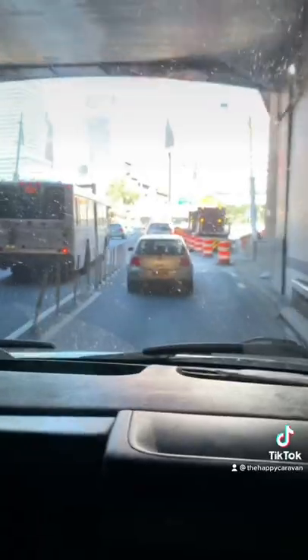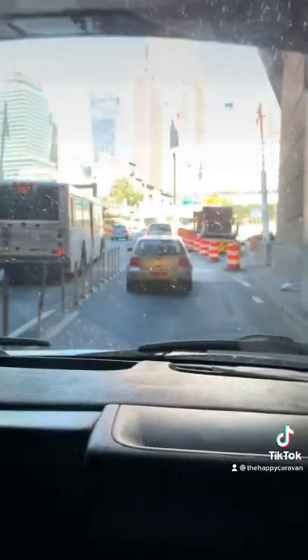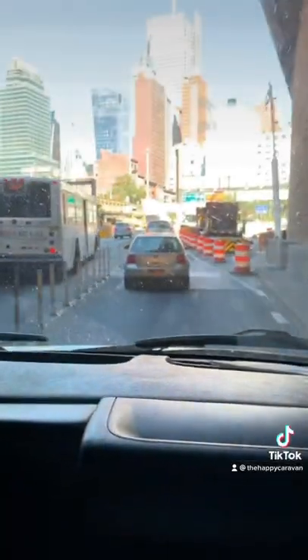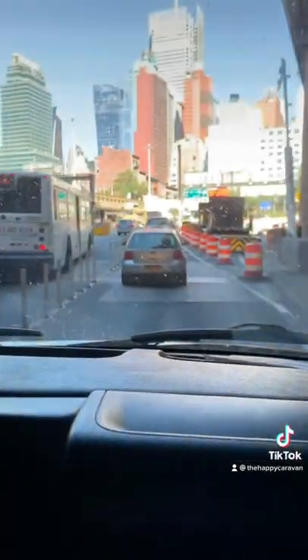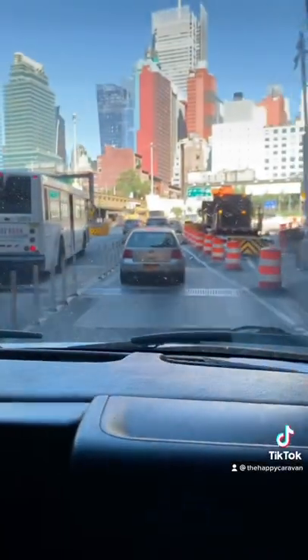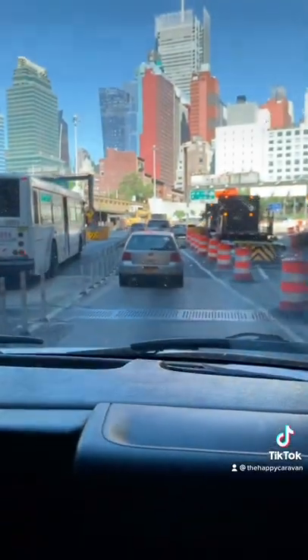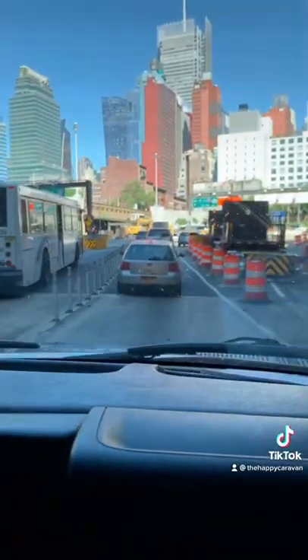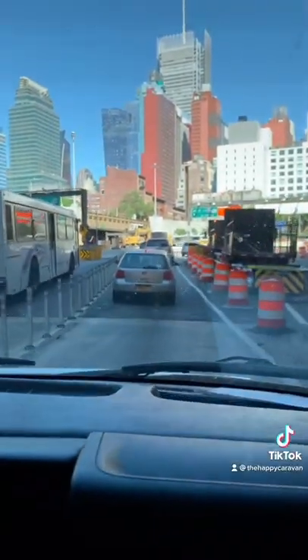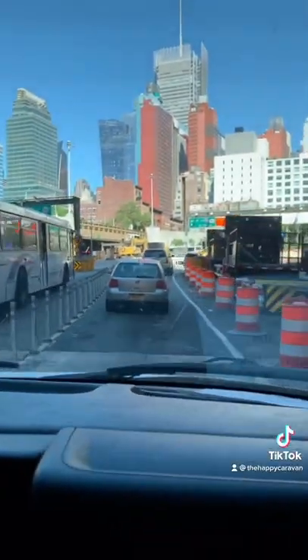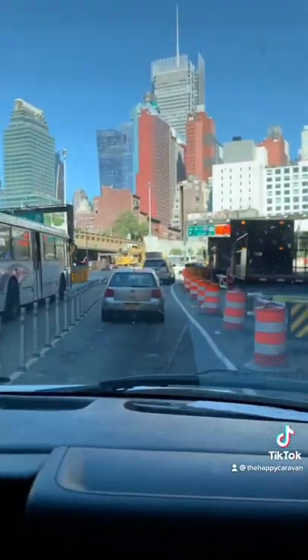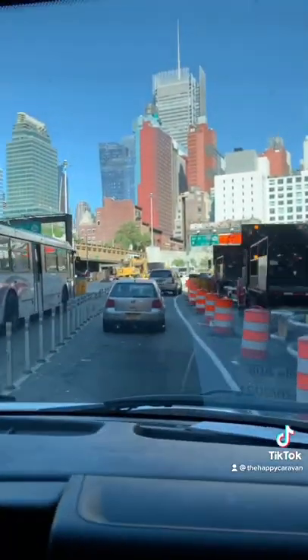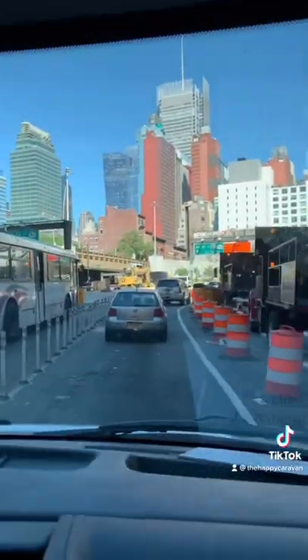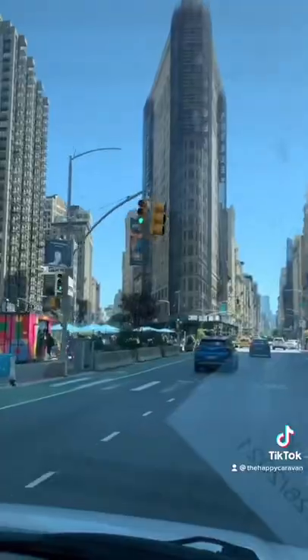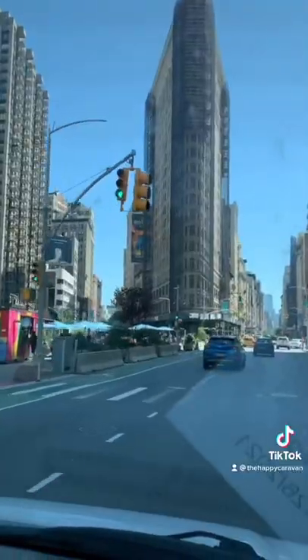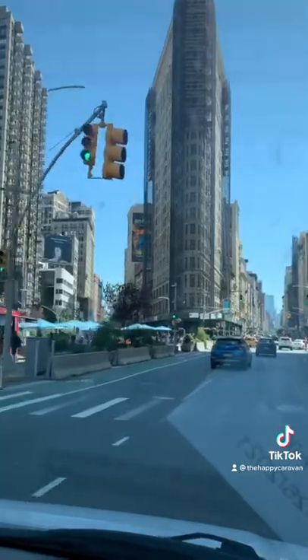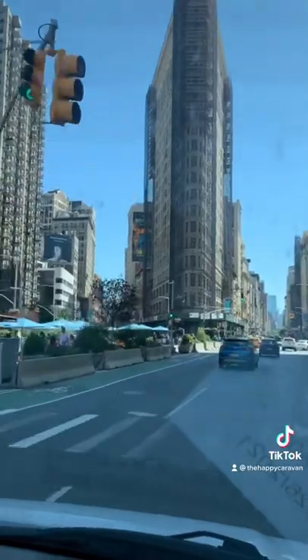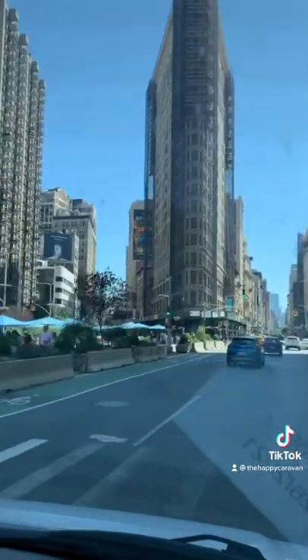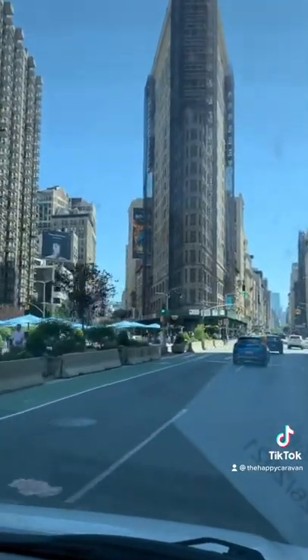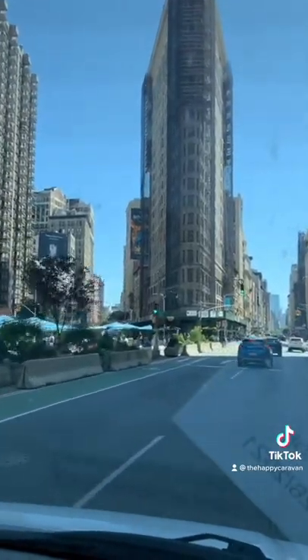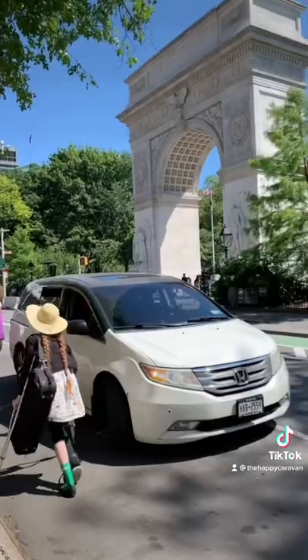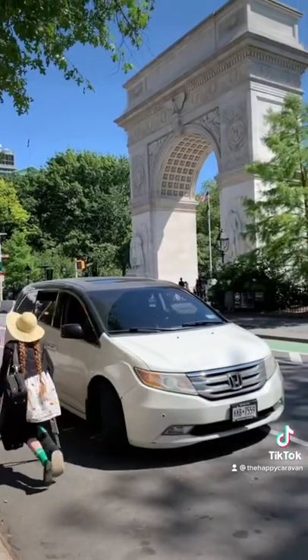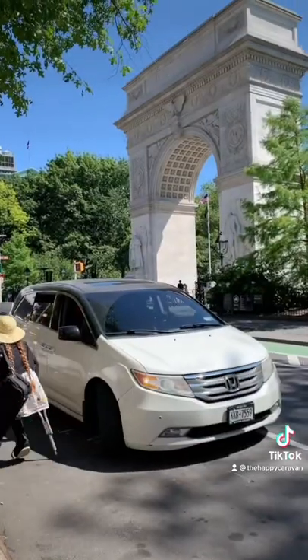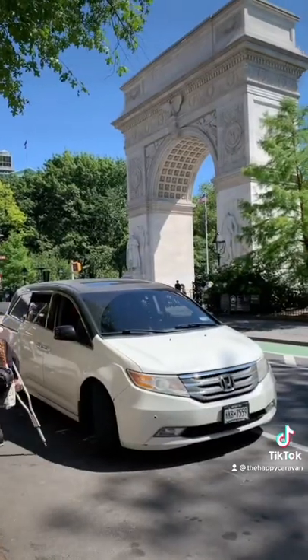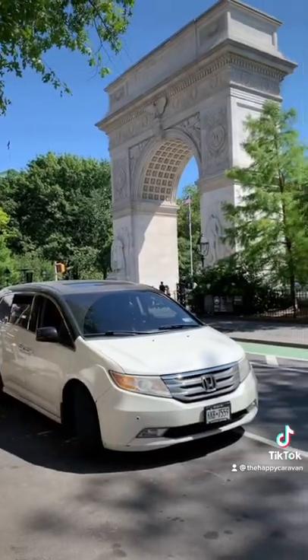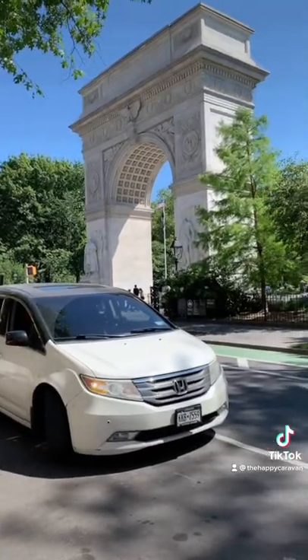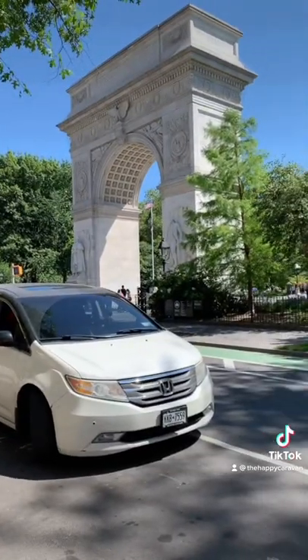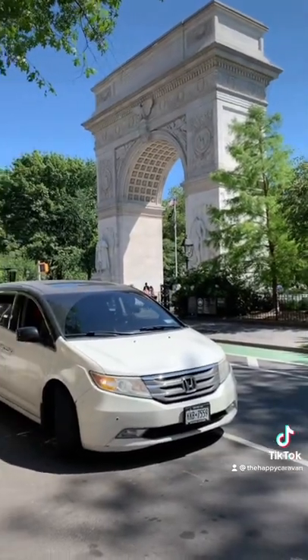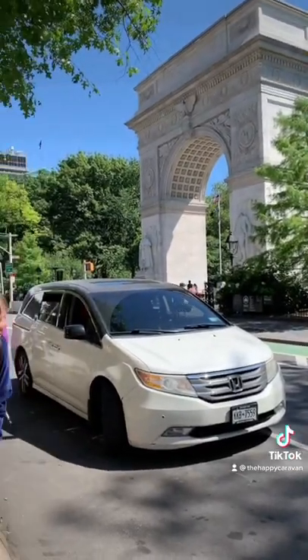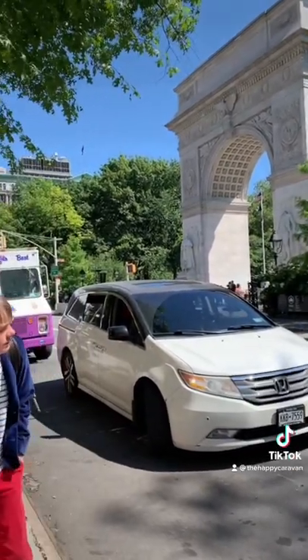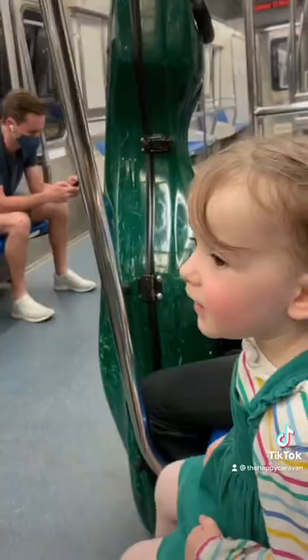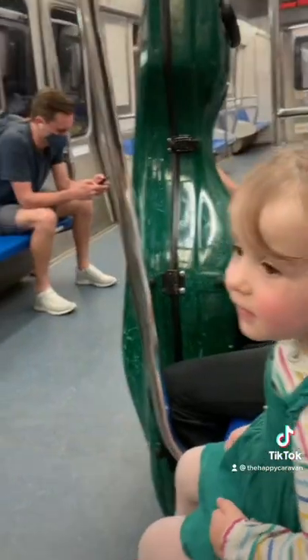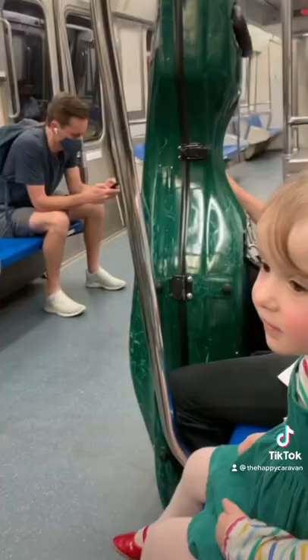The next day, we drove through the Holland Tunnel and saw New York City for the first time. We saw the Flatiron Building in Washington Square Park and wandered around the city.